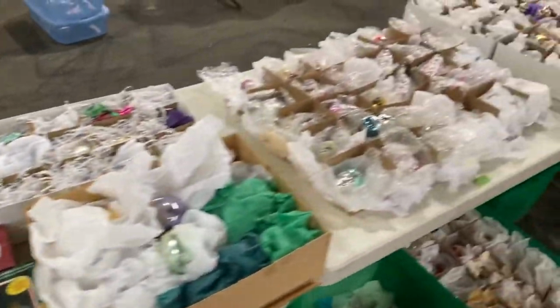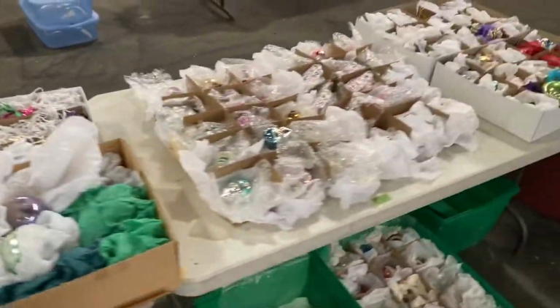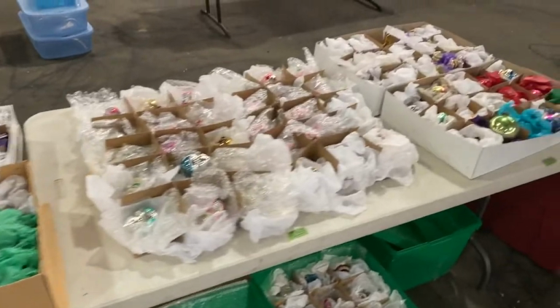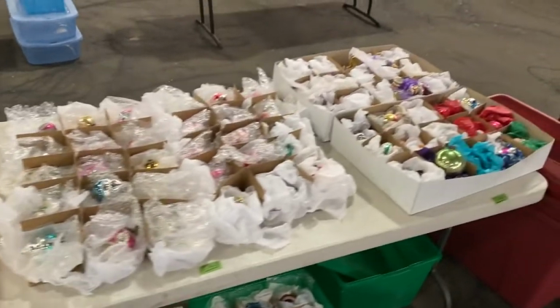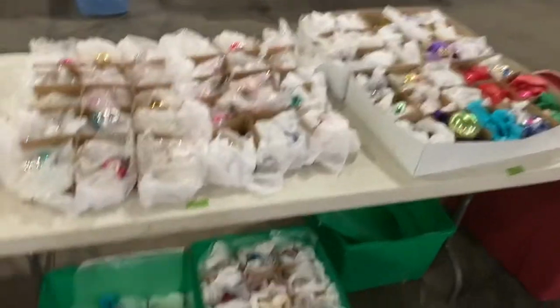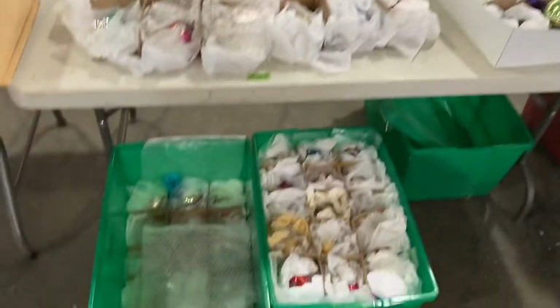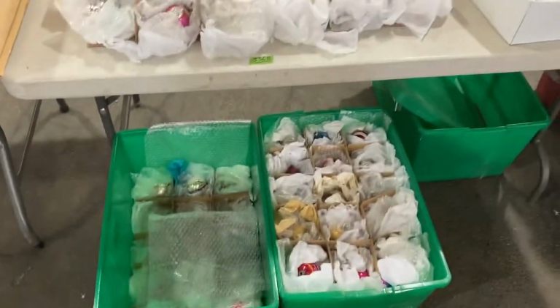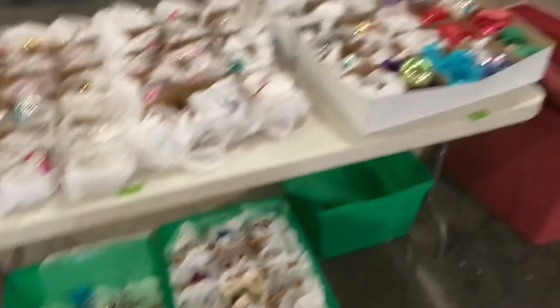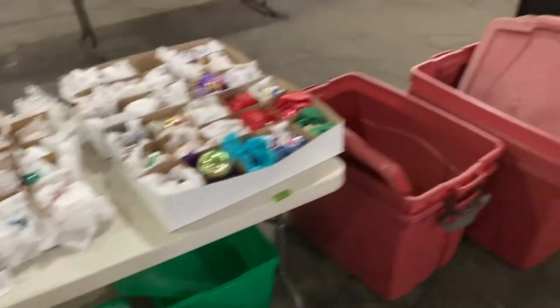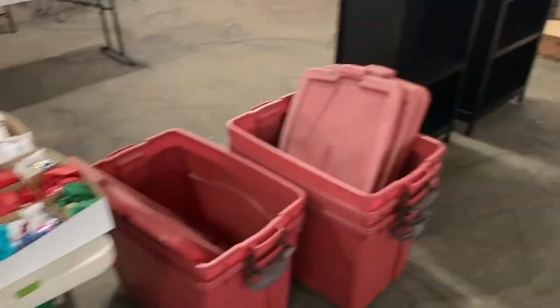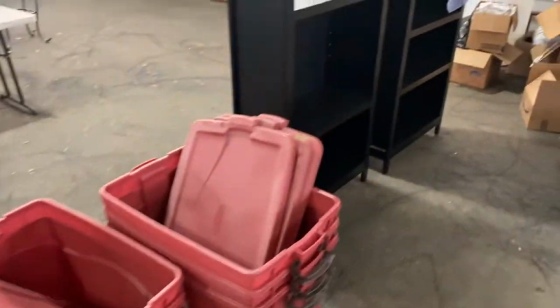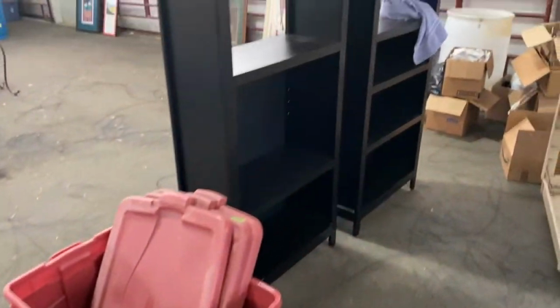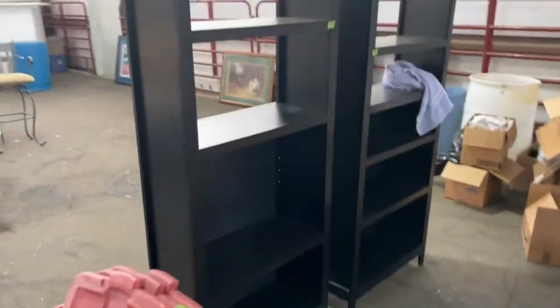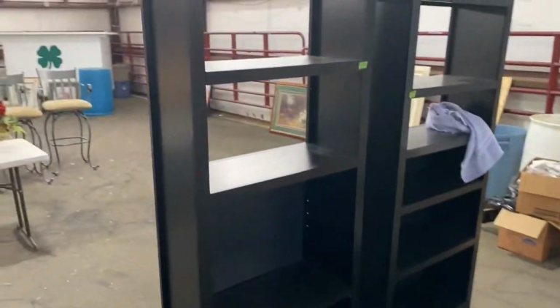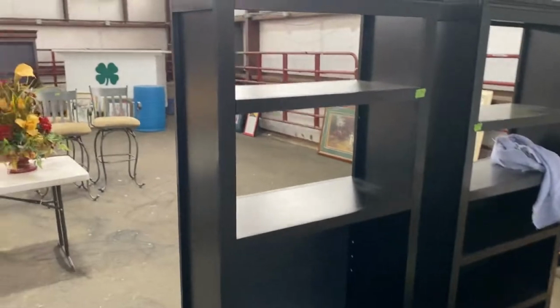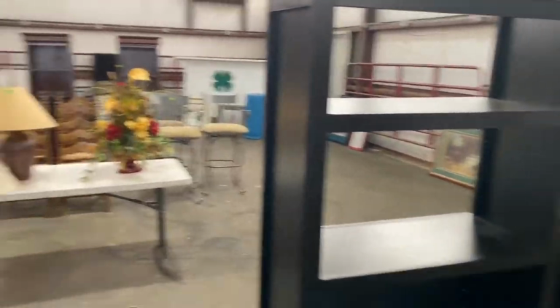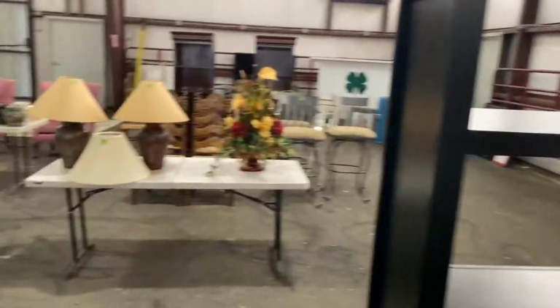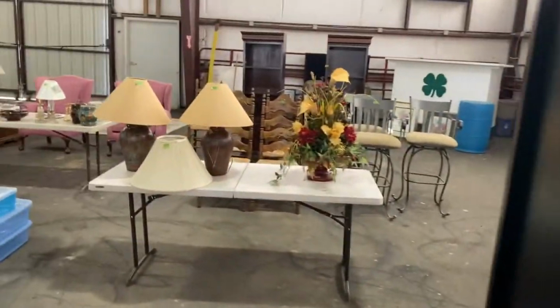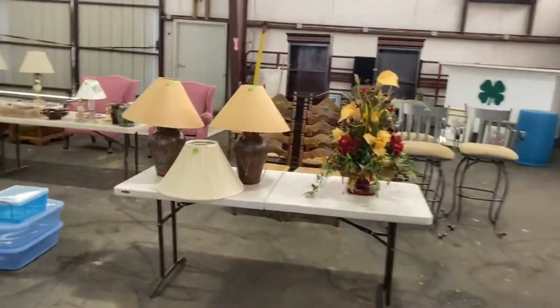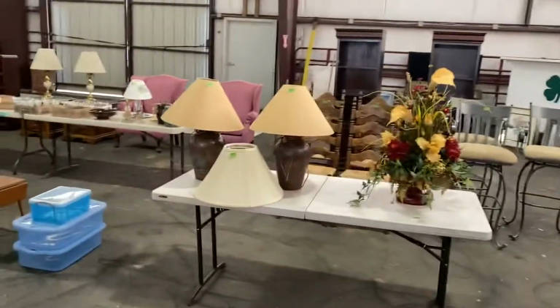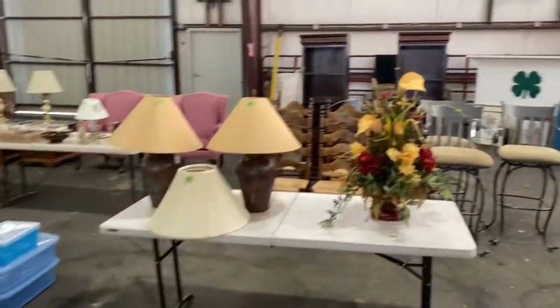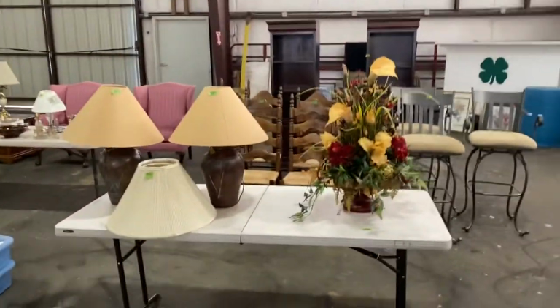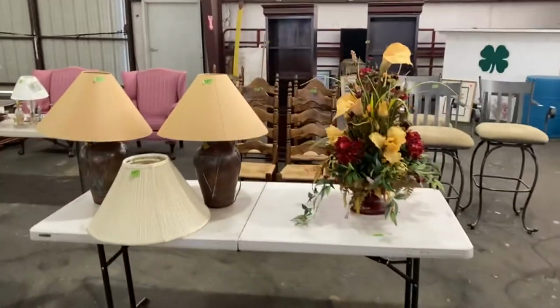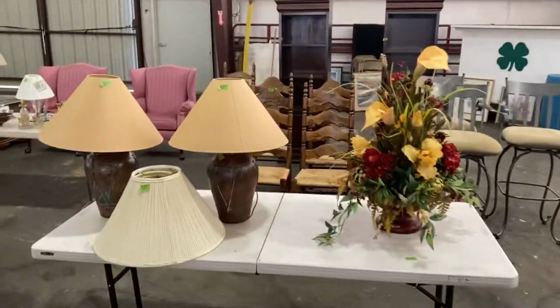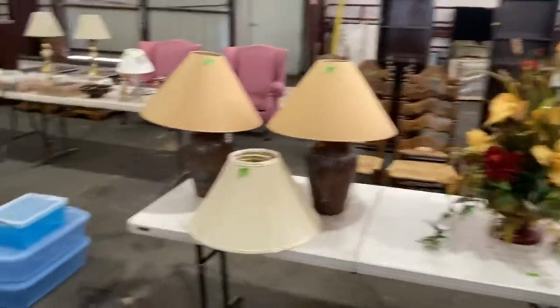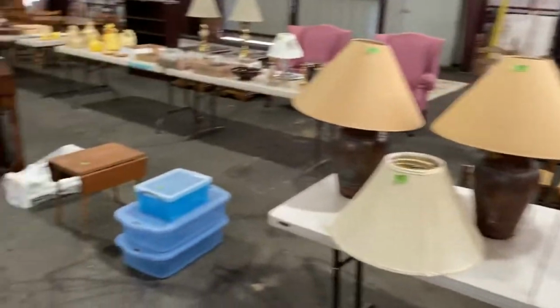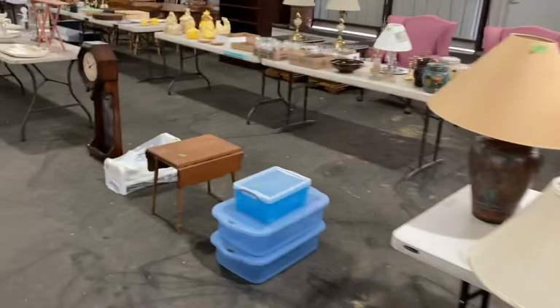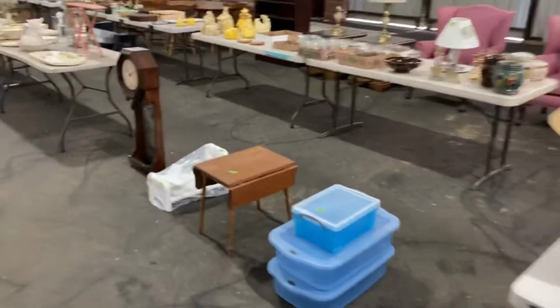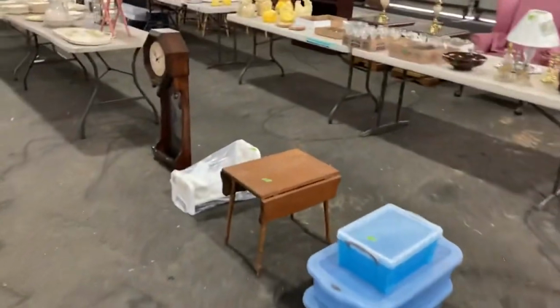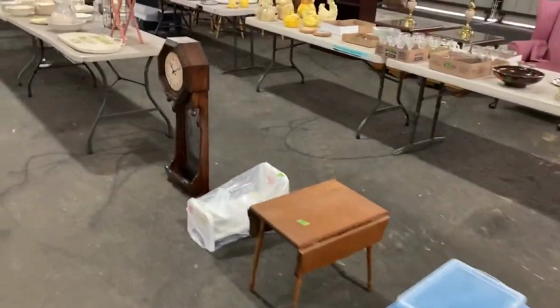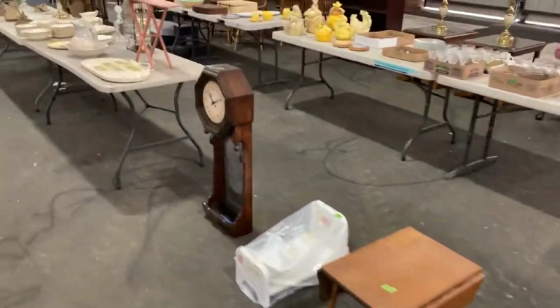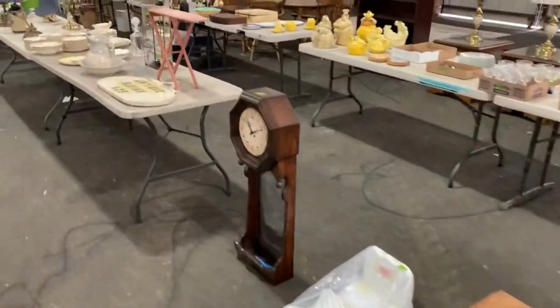Several large lots right here. We're going to have a preview for this sale on Wednesday, and that is going to be between 3 and 6 o'clock p.m., and then all the bidding is going to happen the next day, Thursday, at 5 o'clock.